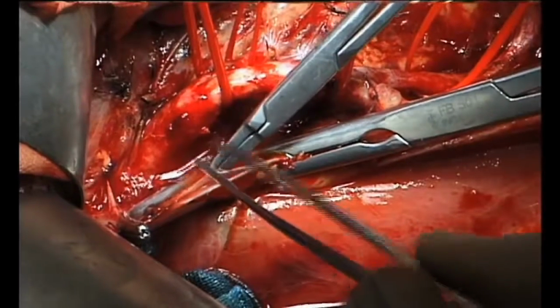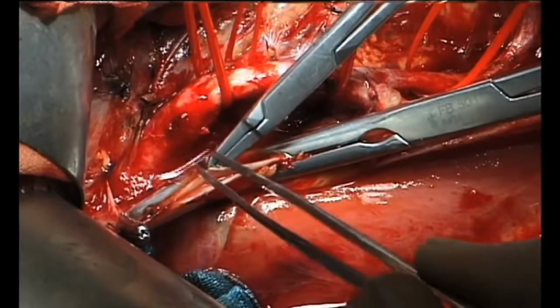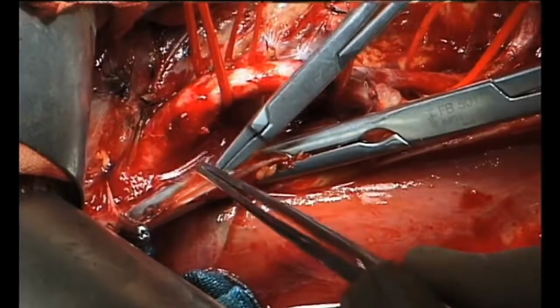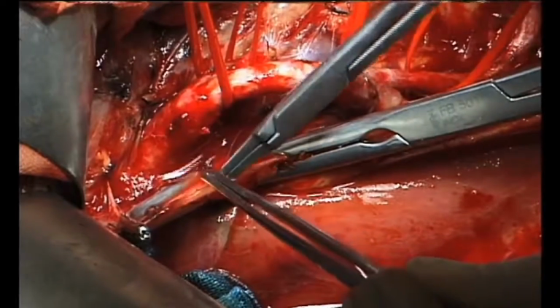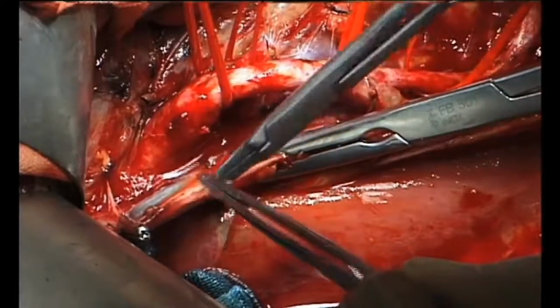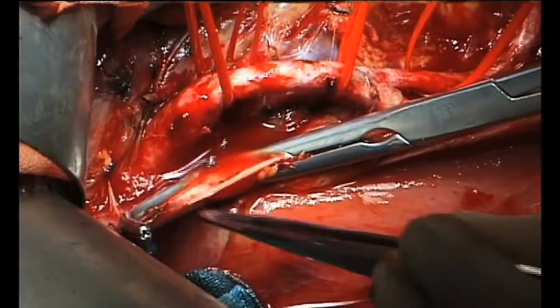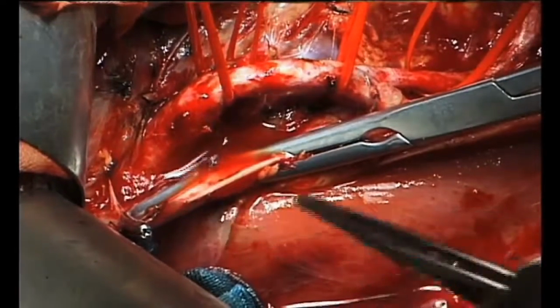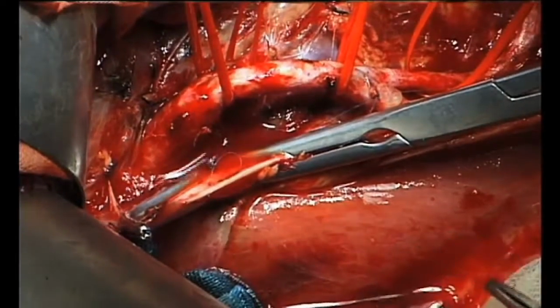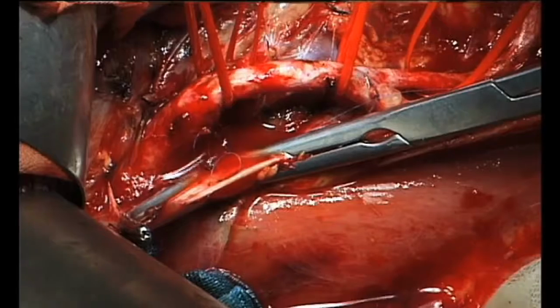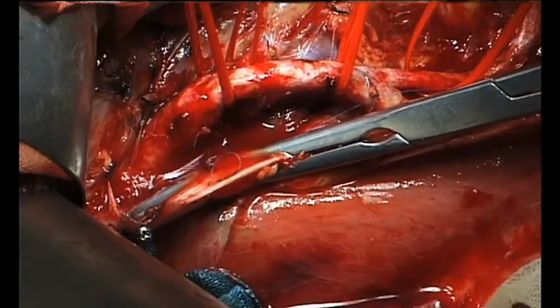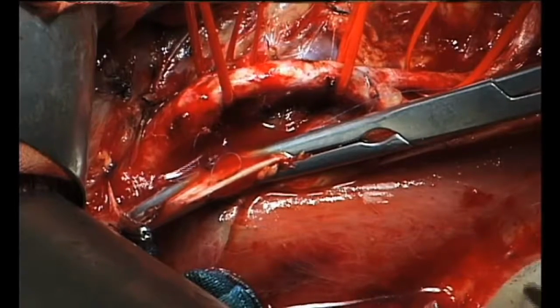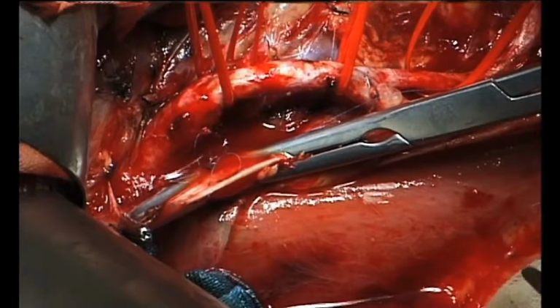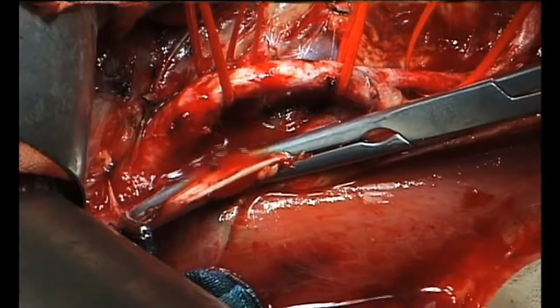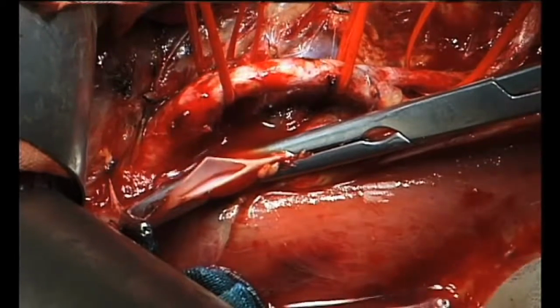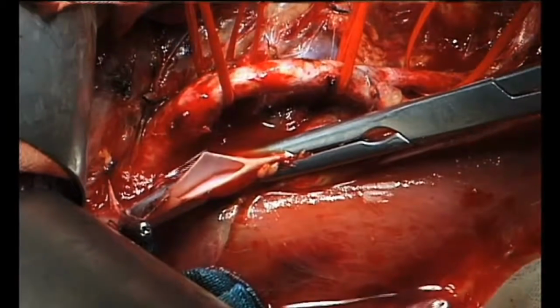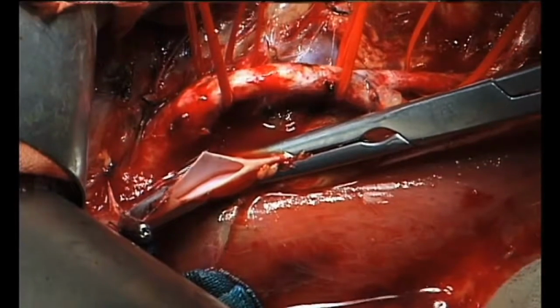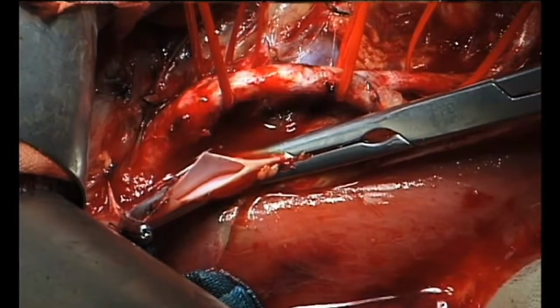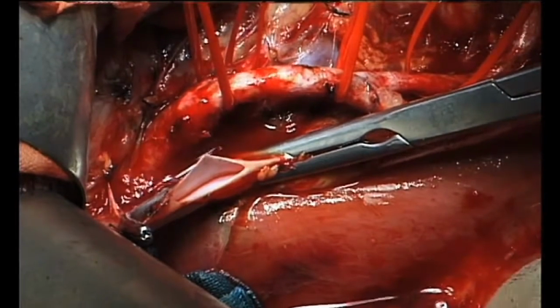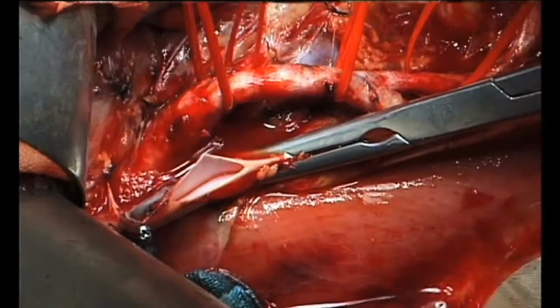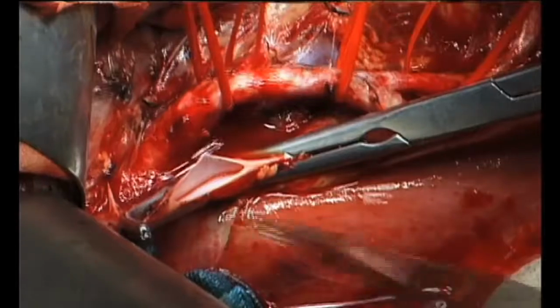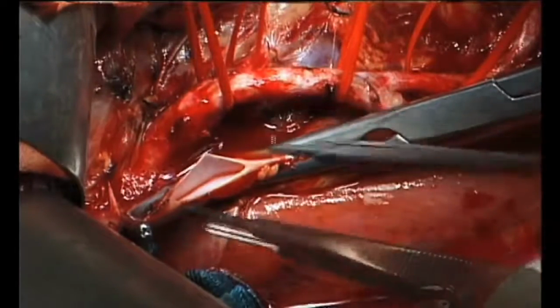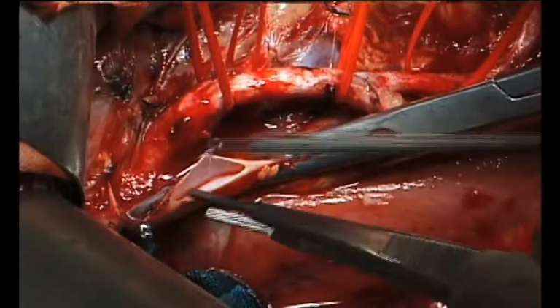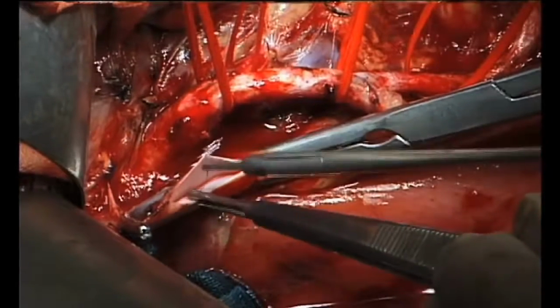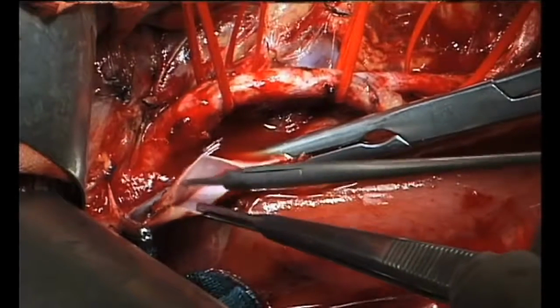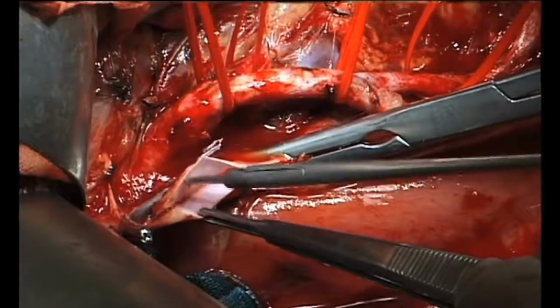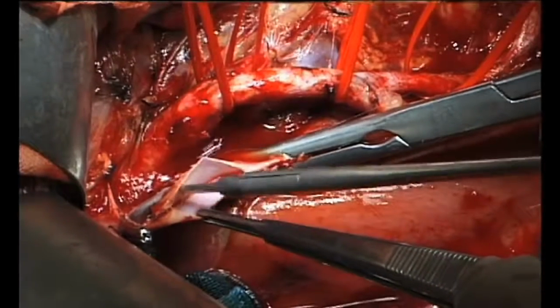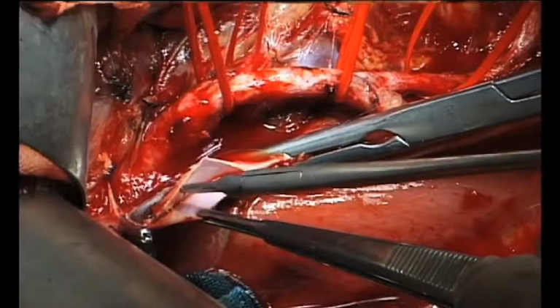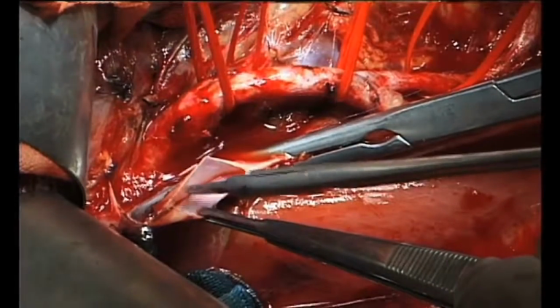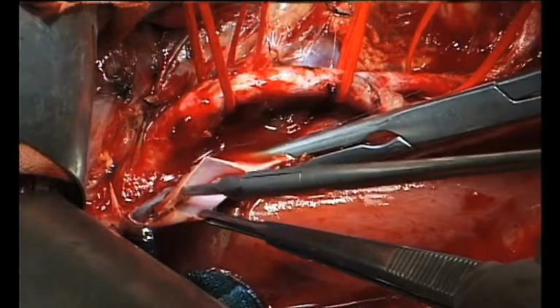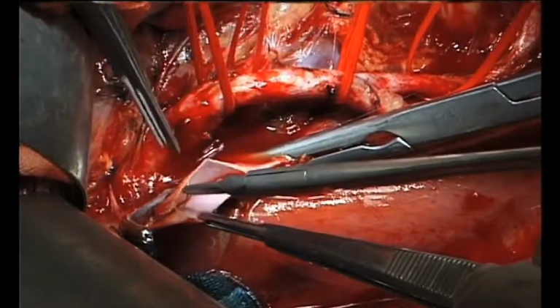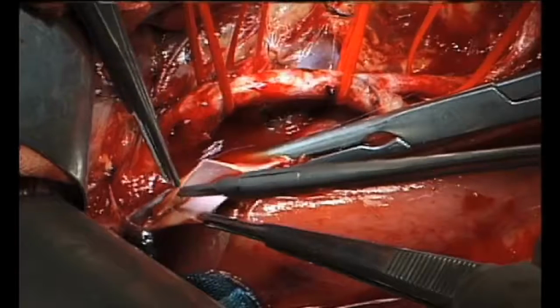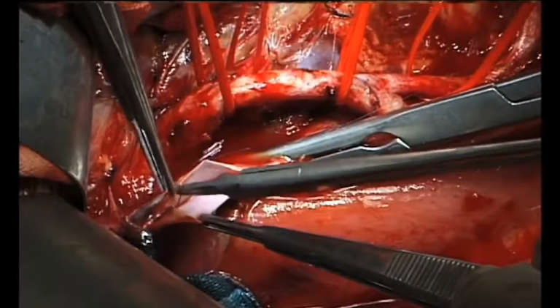The medial border of the caval rent is retracted by a 7-0 proline stay suture. A similar suture is taken in the upper angle of the rent, to be used later for the veno-venous anastomosis.